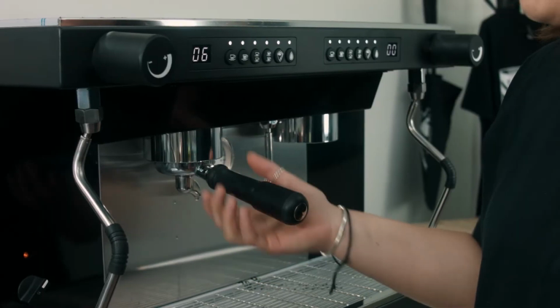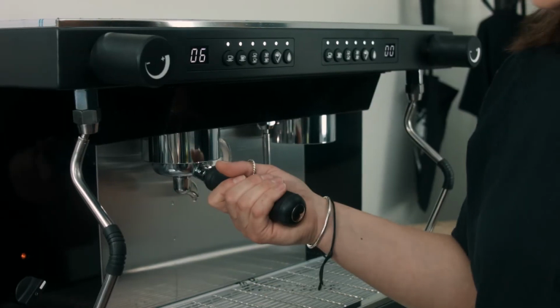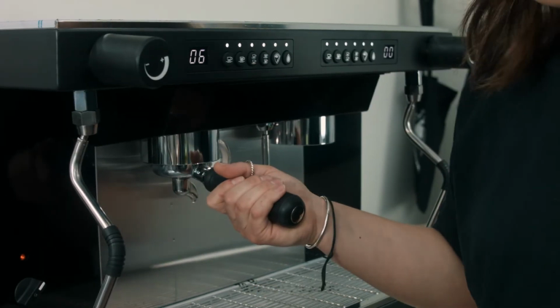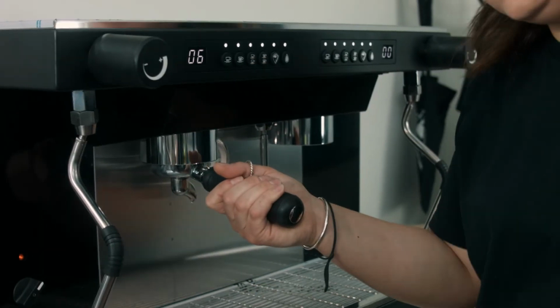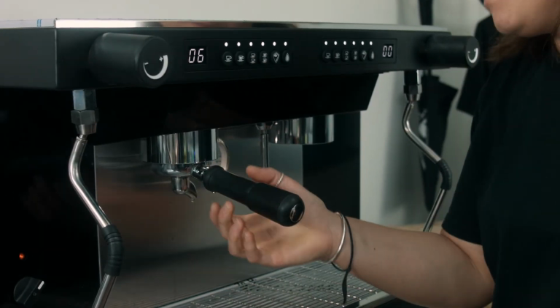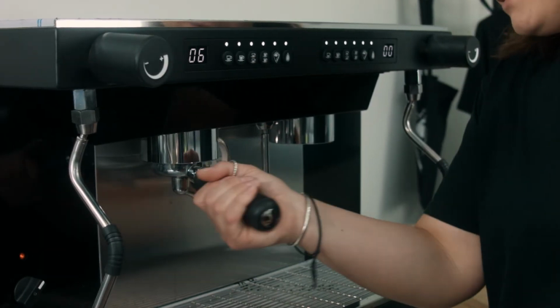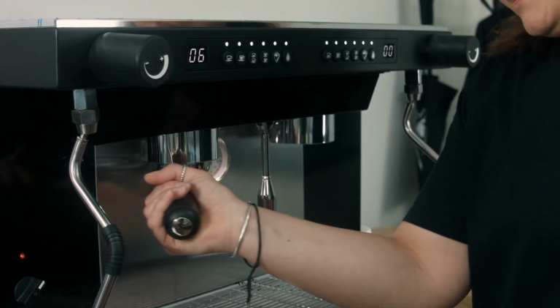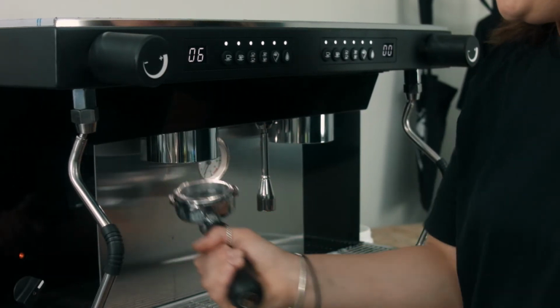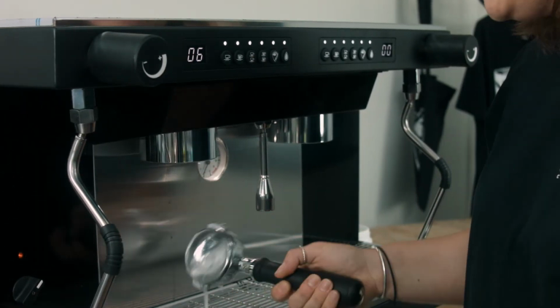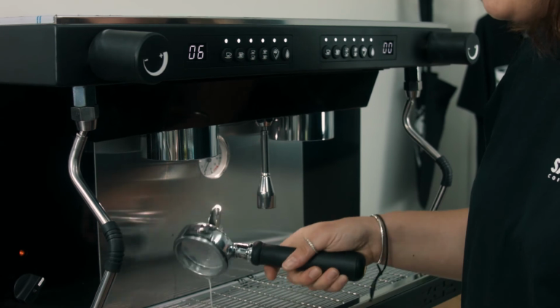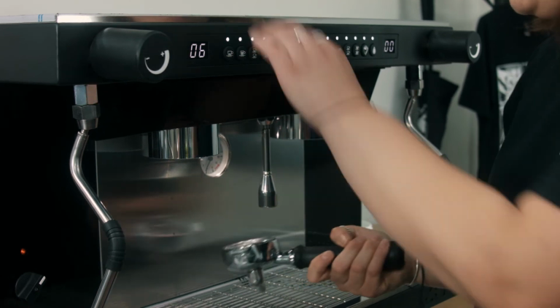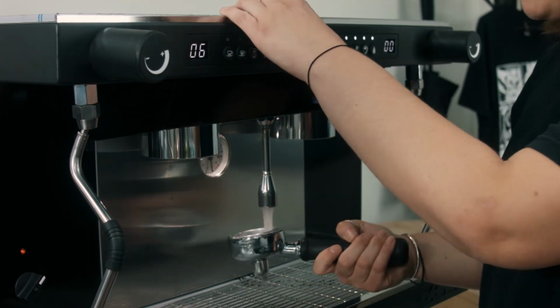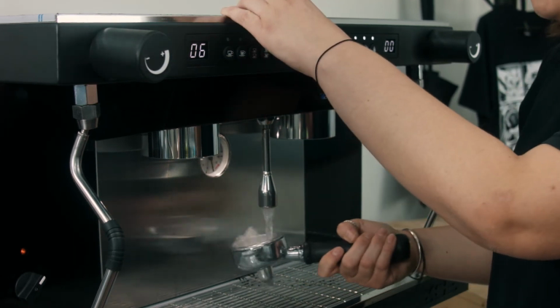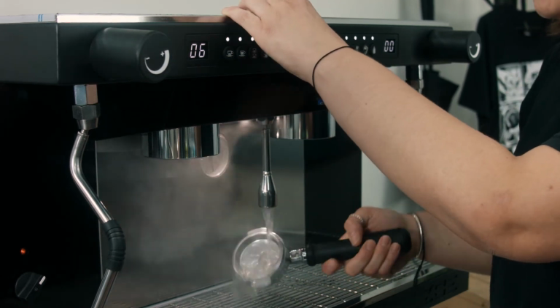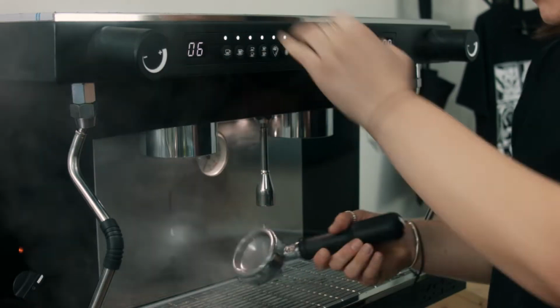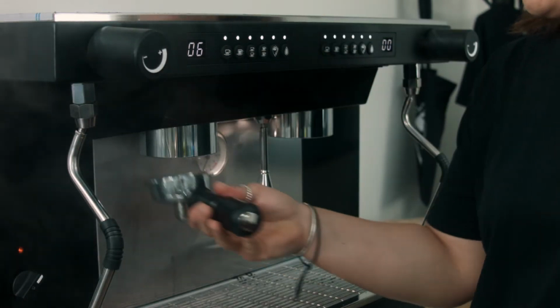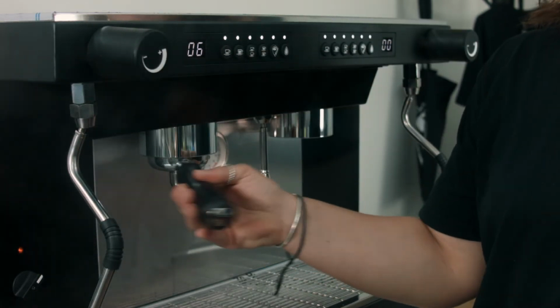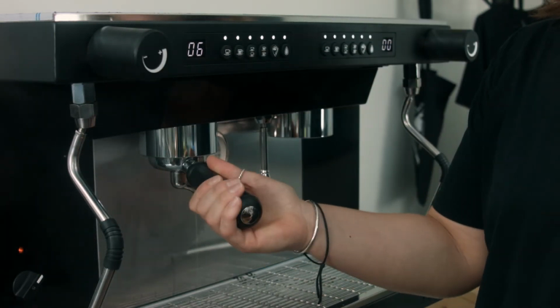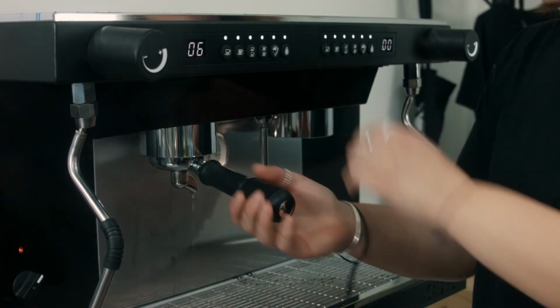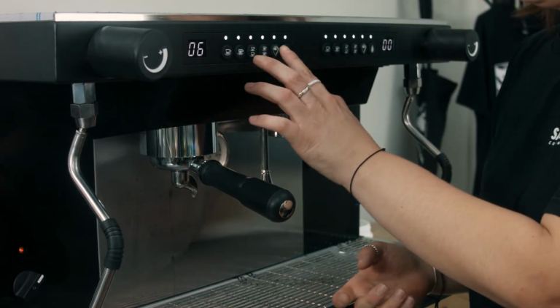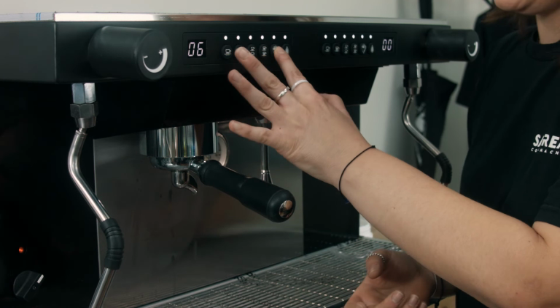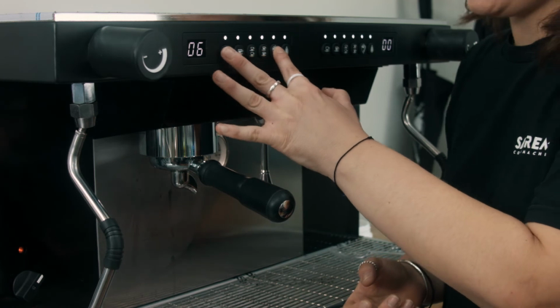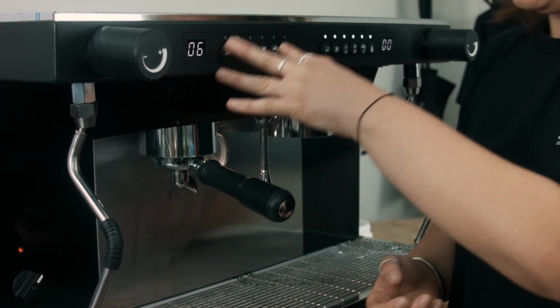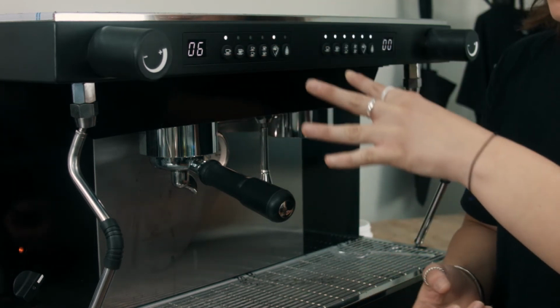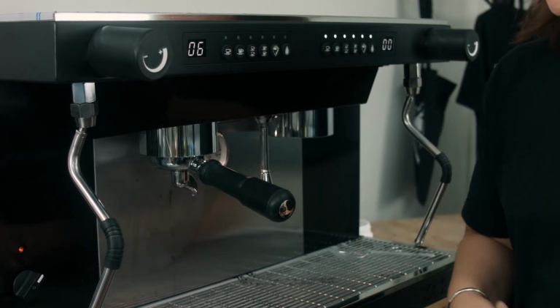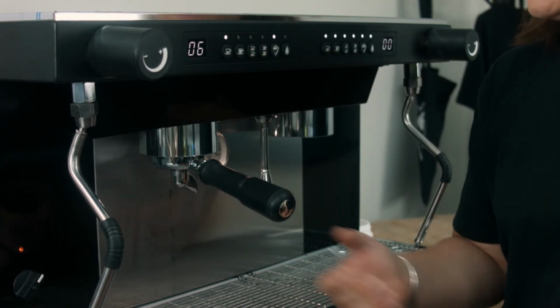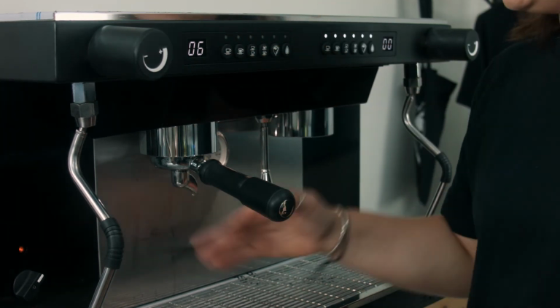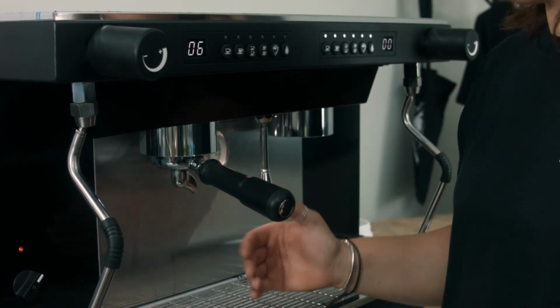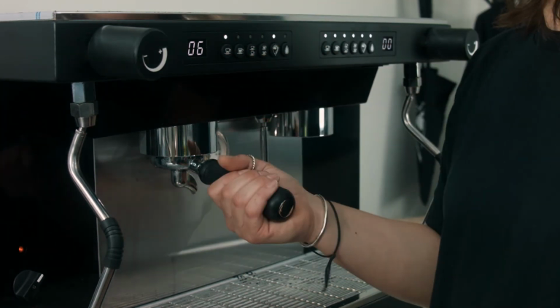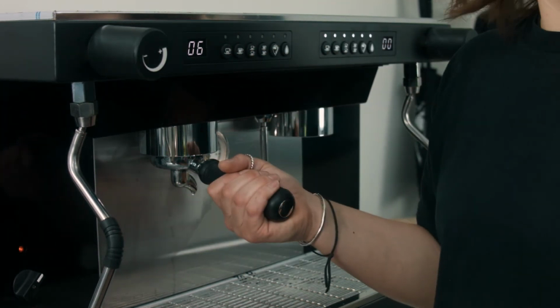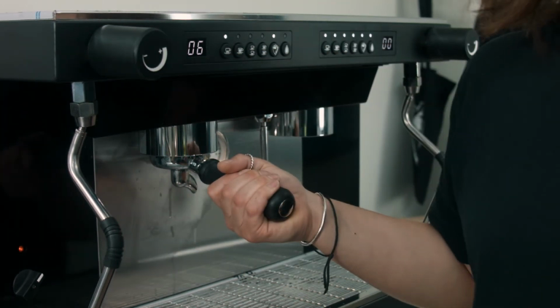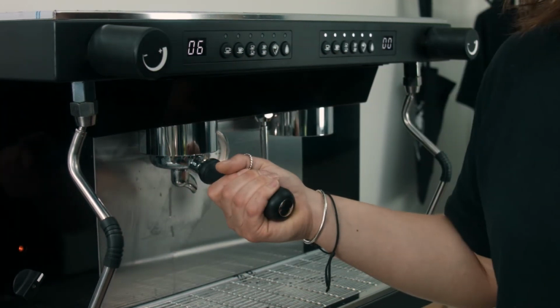Once the cycle is done, pull out your blind handle, rinse out the Cafetto, clean out your blind handle, pop it back in, and give it another cleaning cycle — just to make sure that we're rinsing out all the Cafetto in the group head.